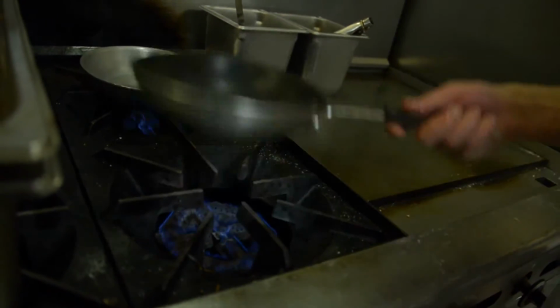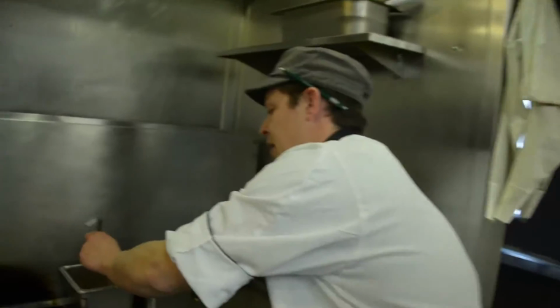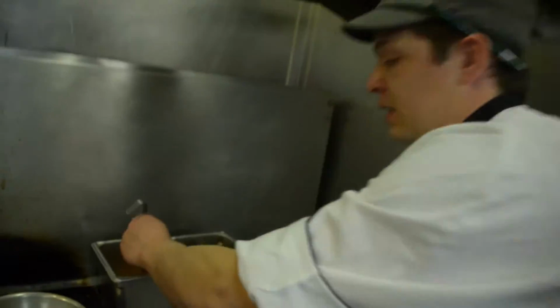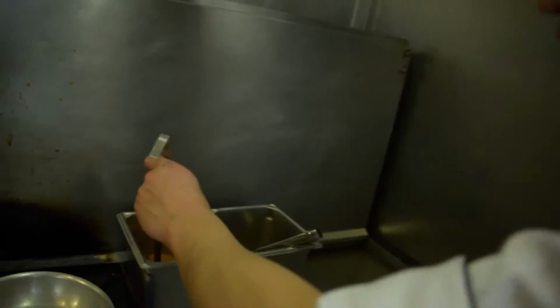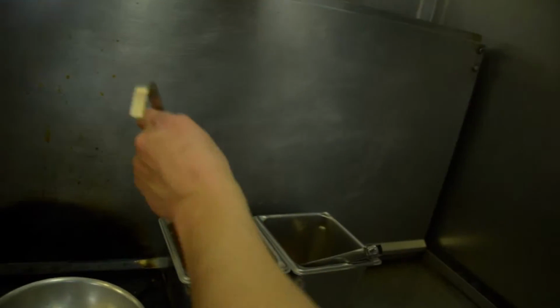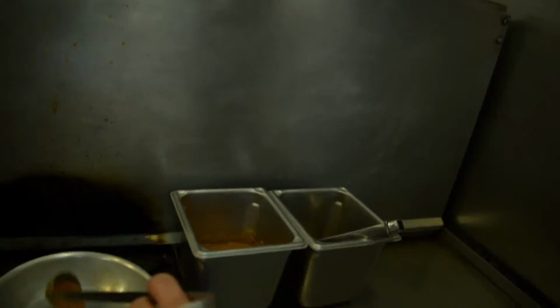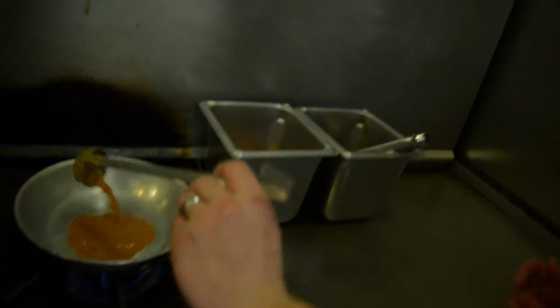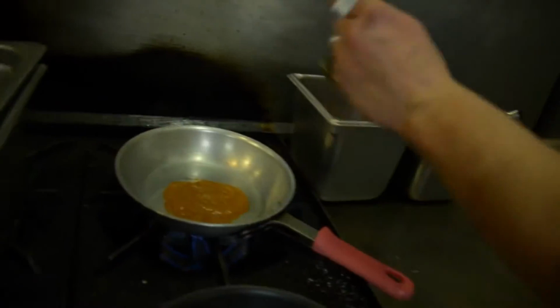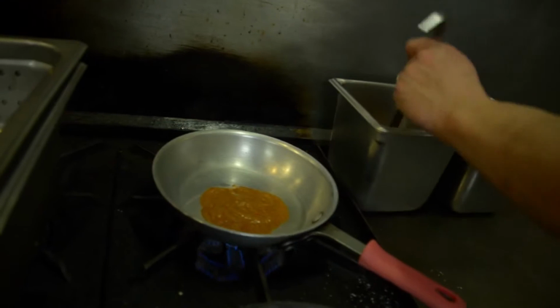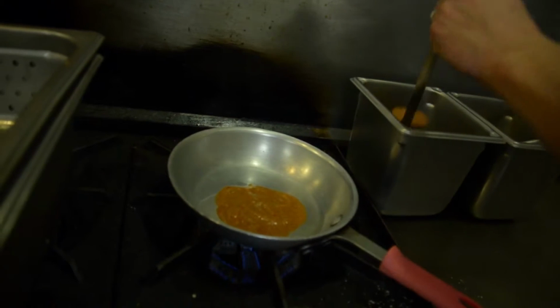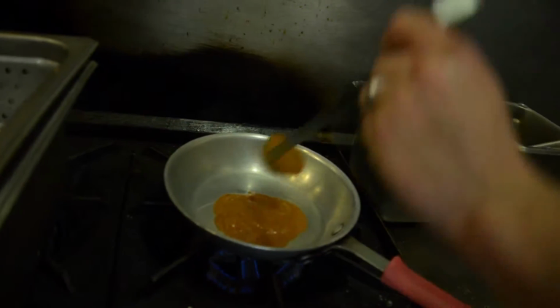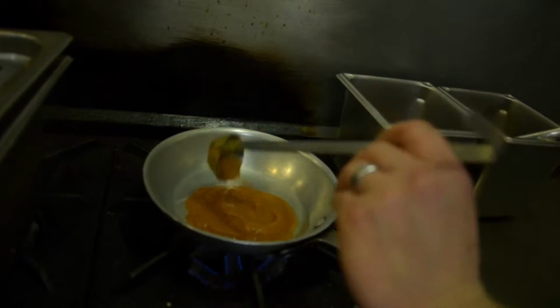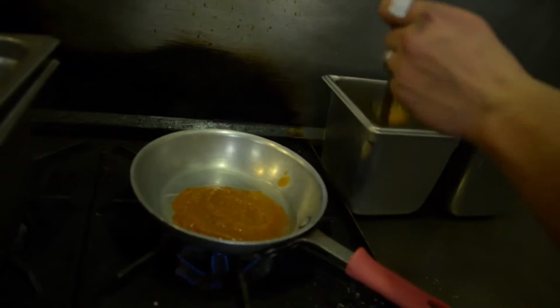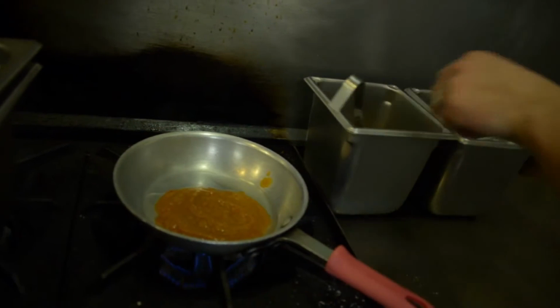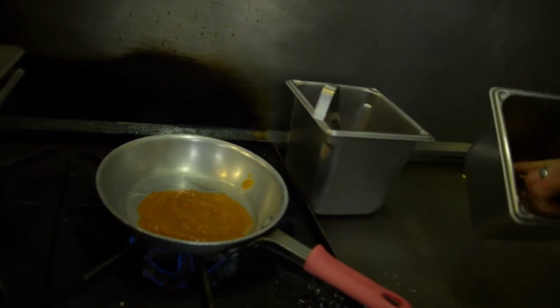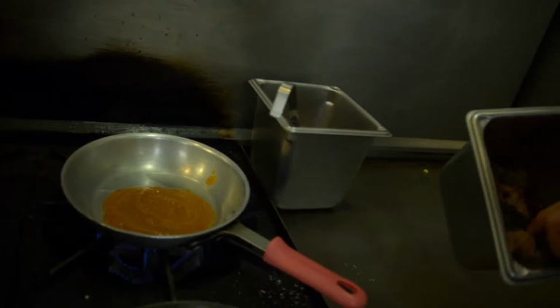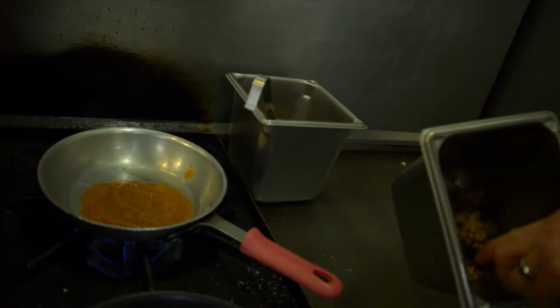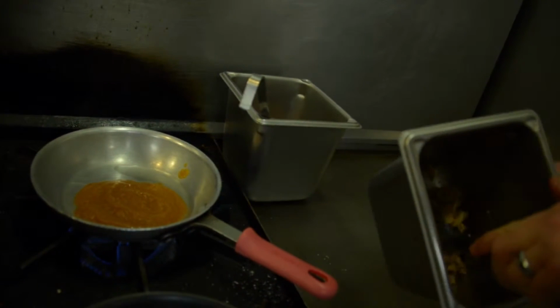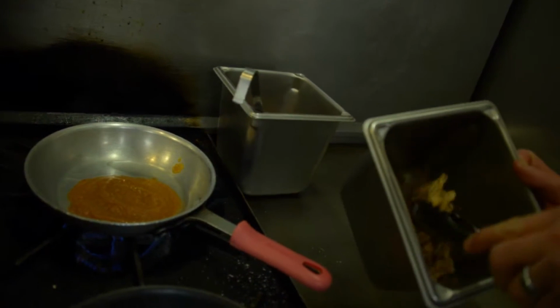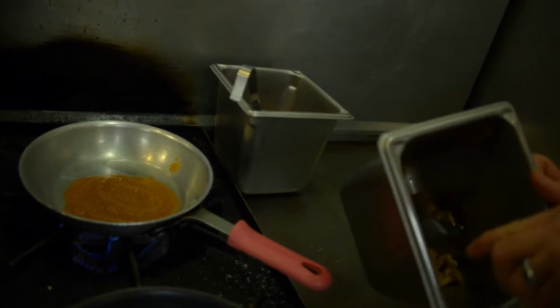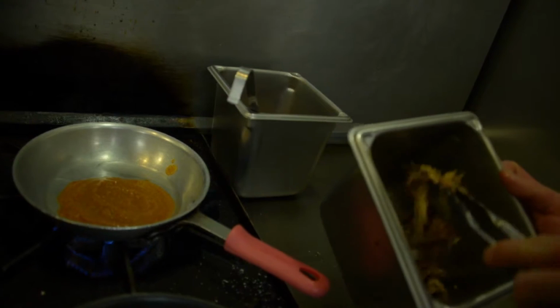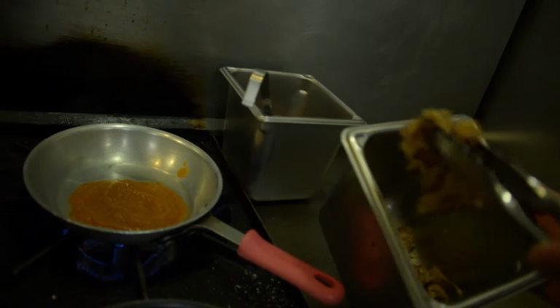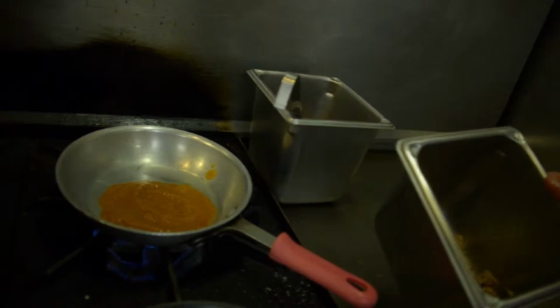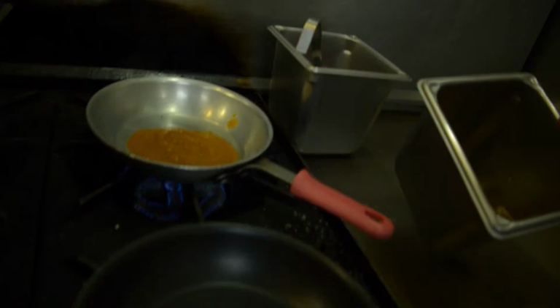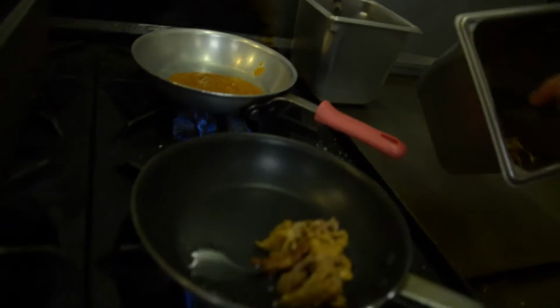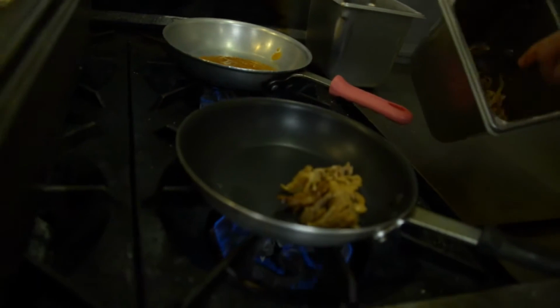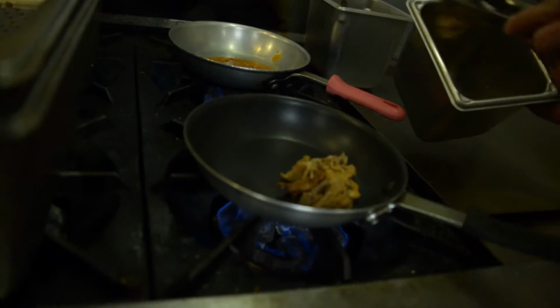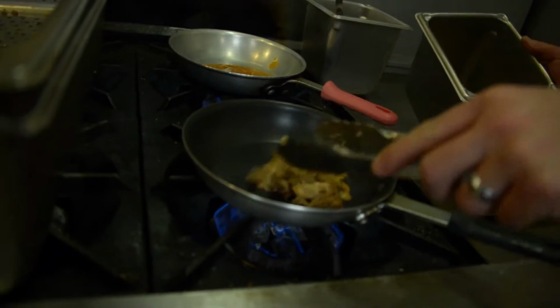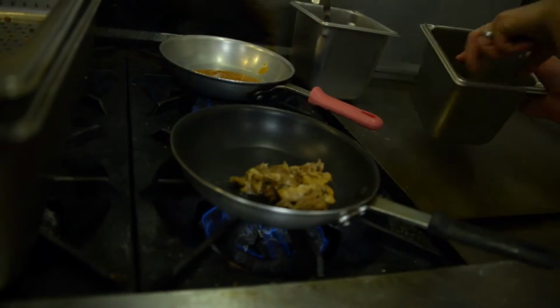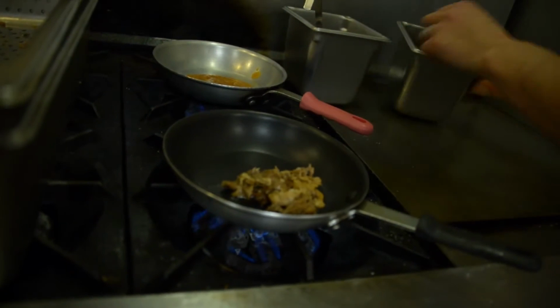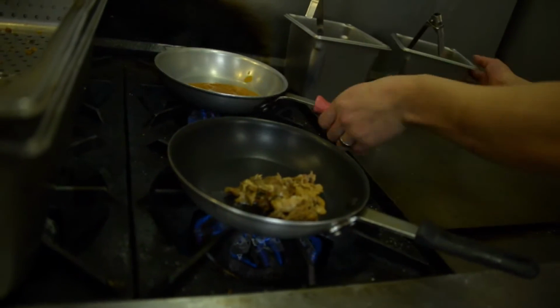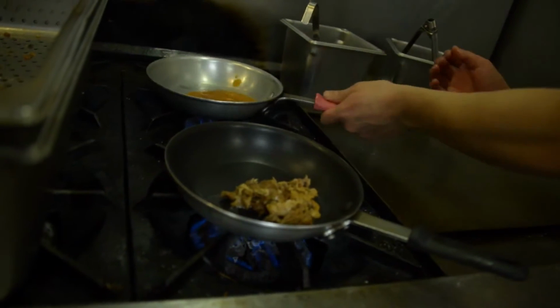What we made up was a persimmon barbecue sauce. So we'll just heat that up here. Coriander, persimmon, star anise, honey, habanero is in there.